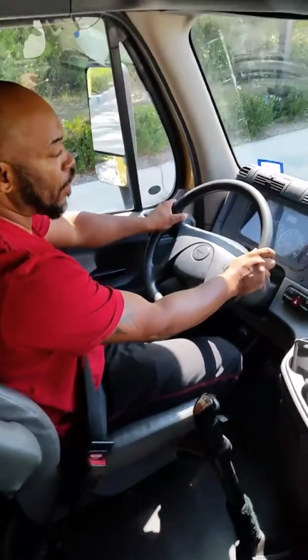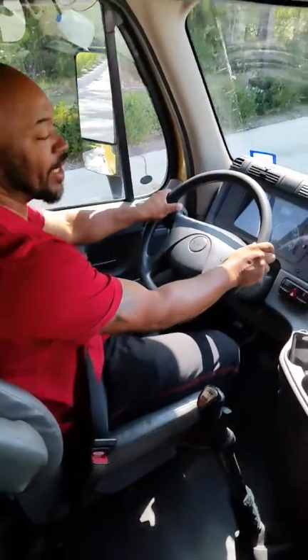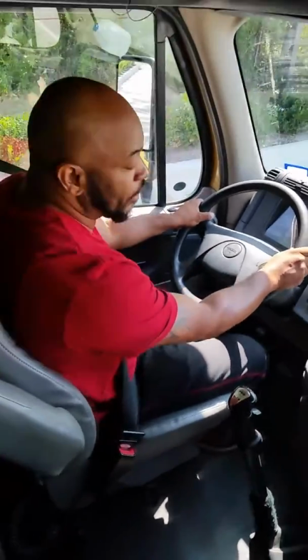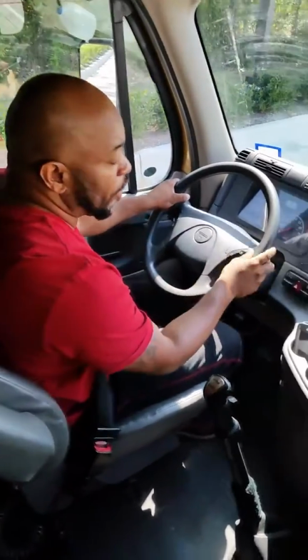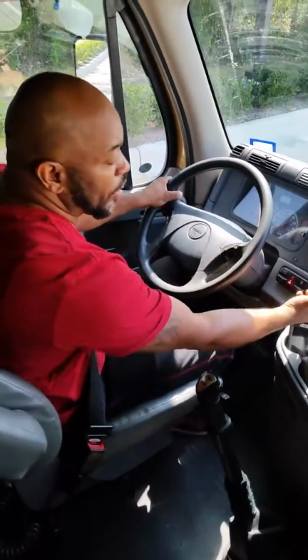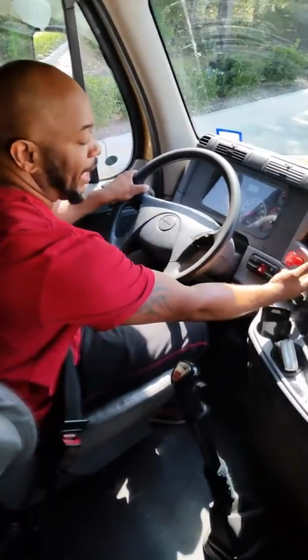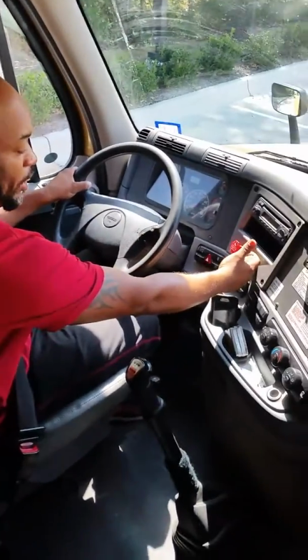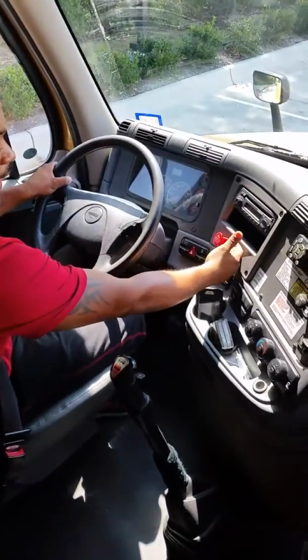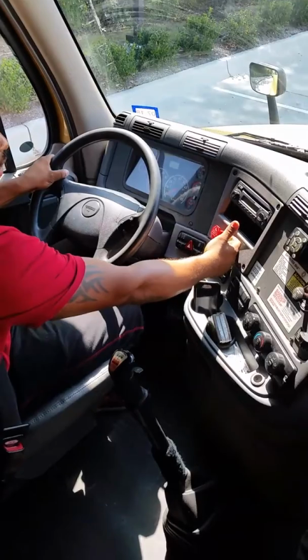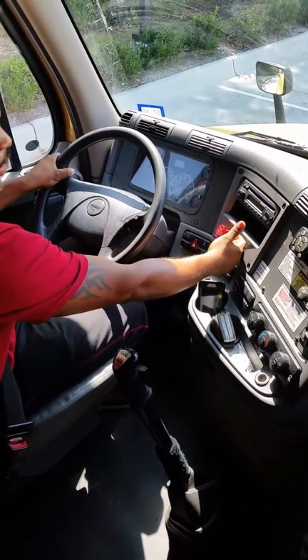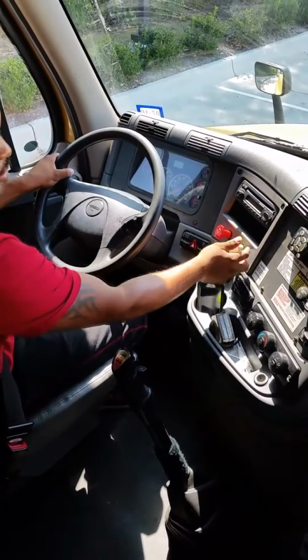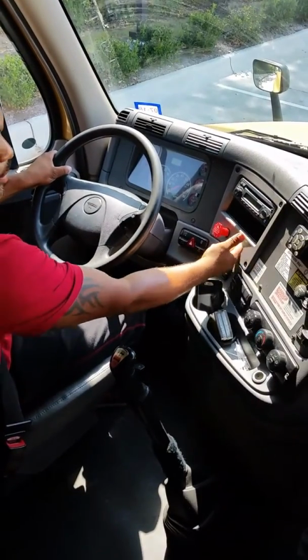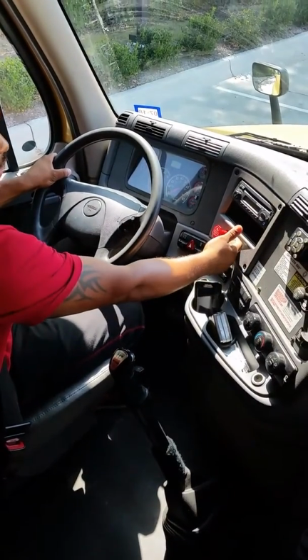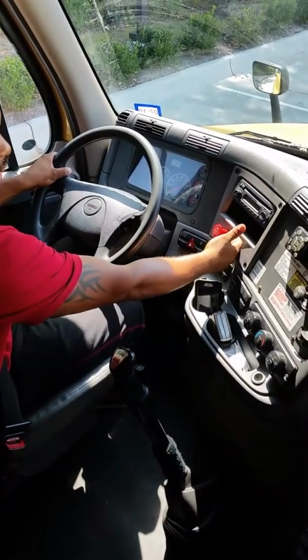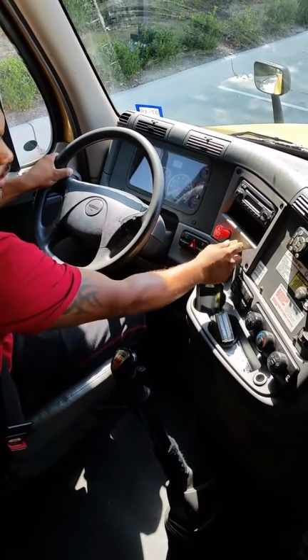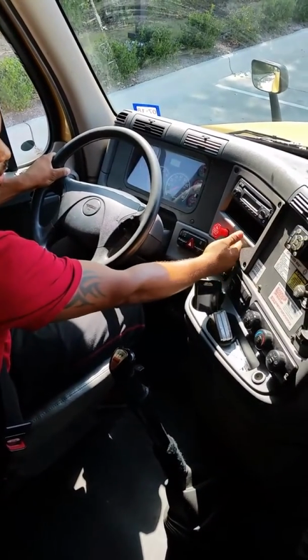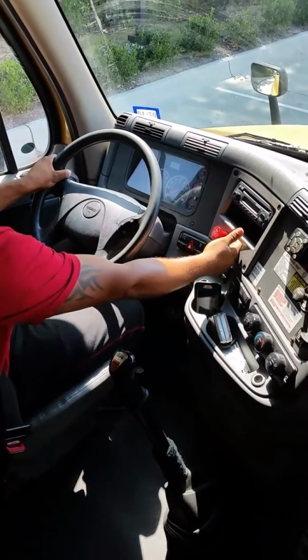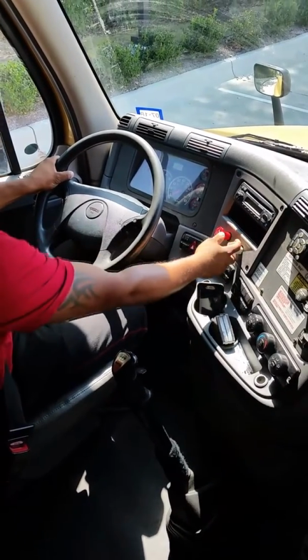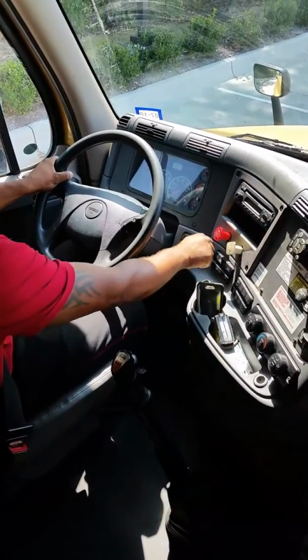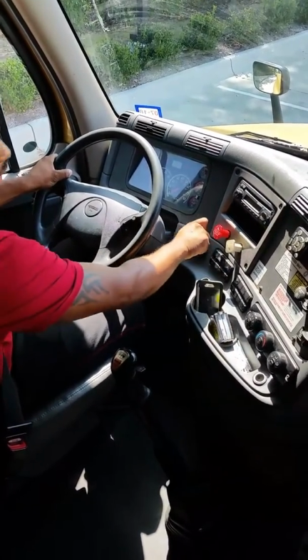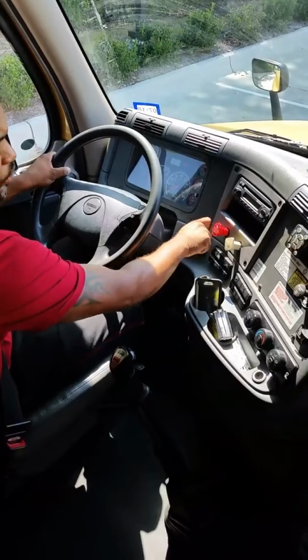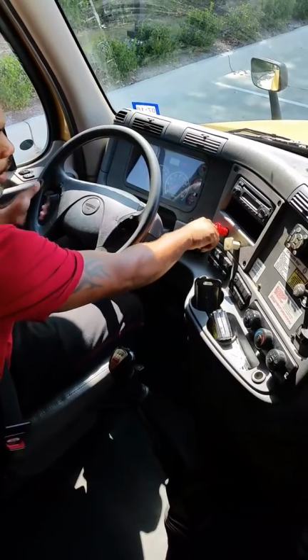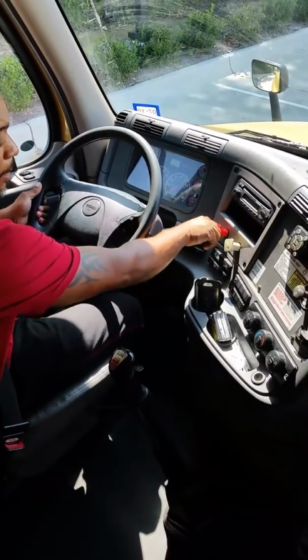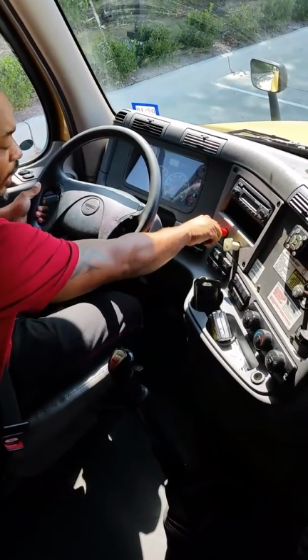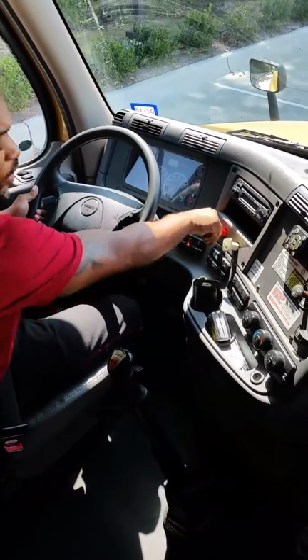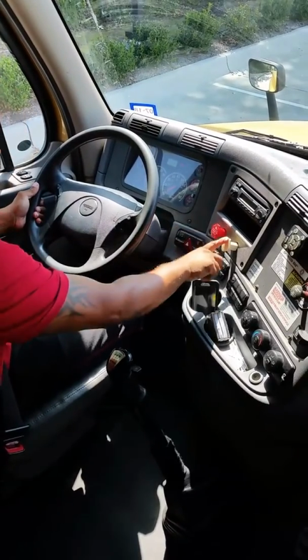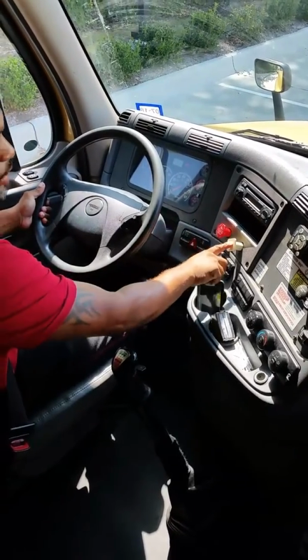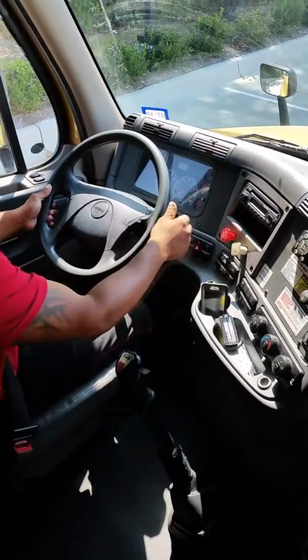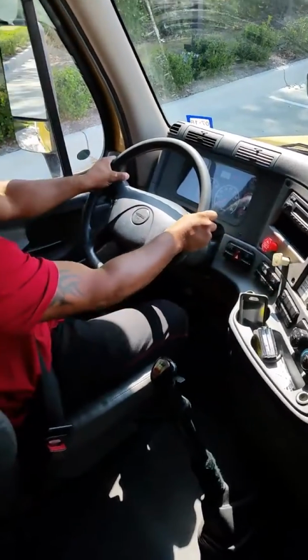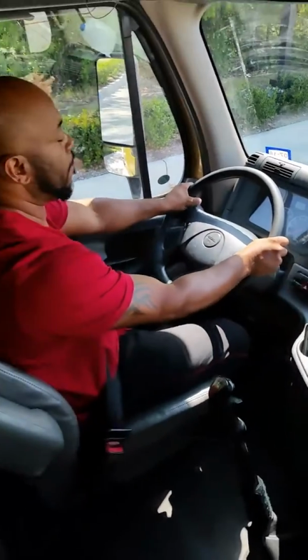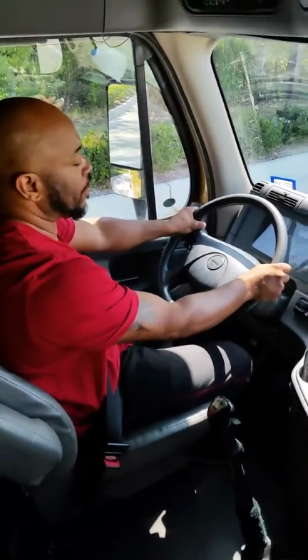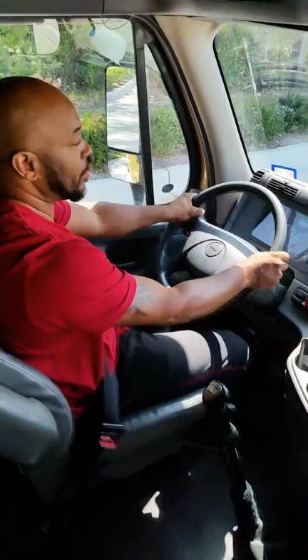It's holding. We're going to set the parking brake for the tractor, and then we're going to release the trailer brakes by pushing it in to check the tractor brakes. Give it a little tug.